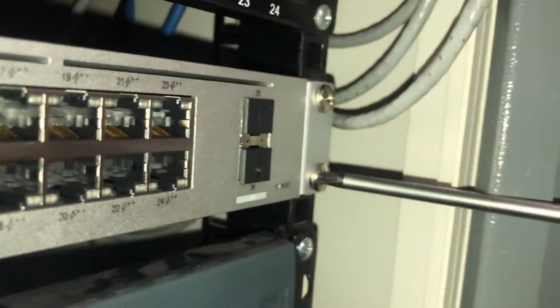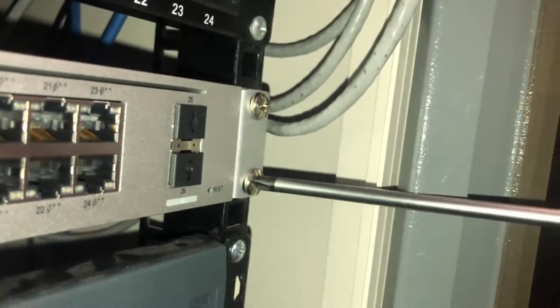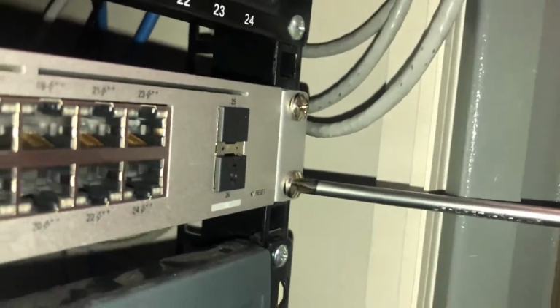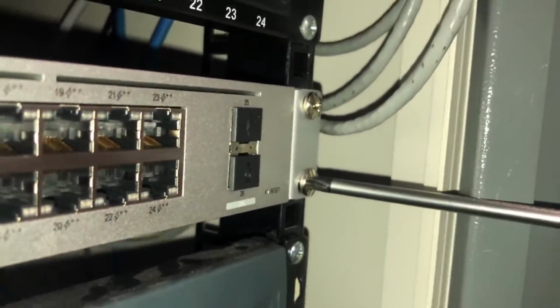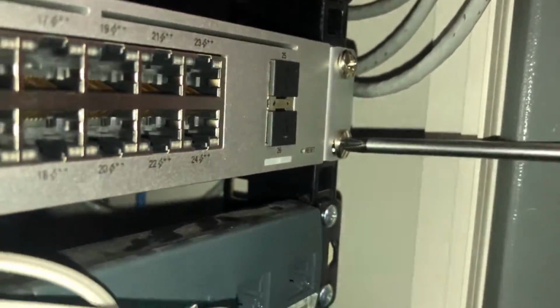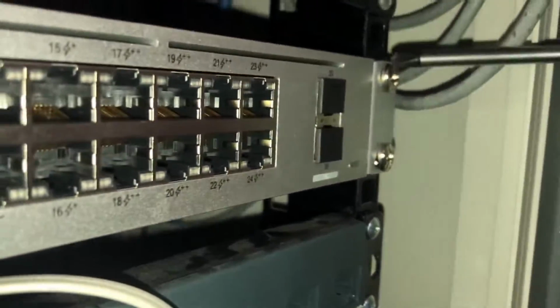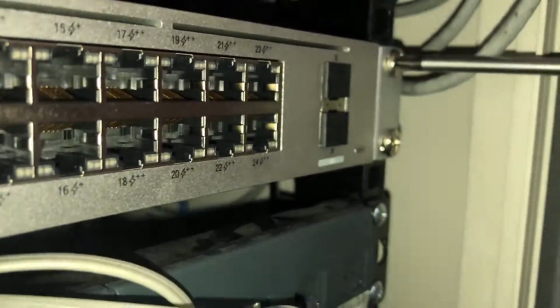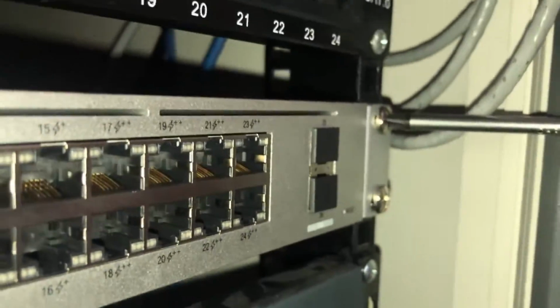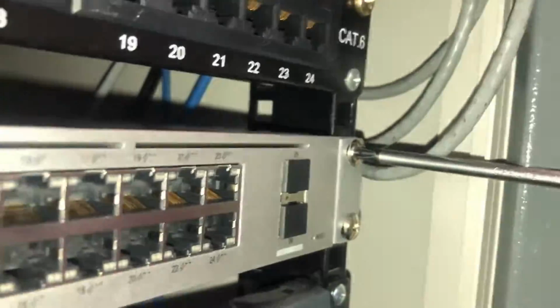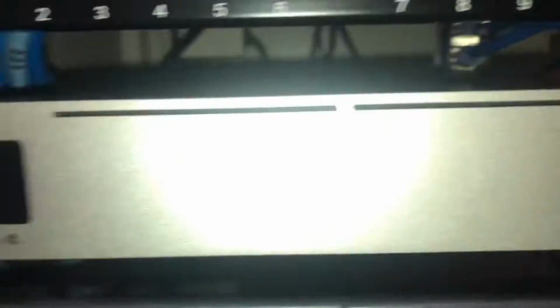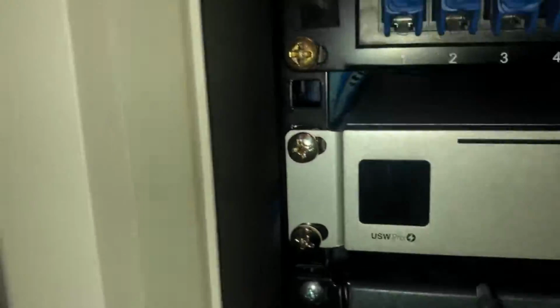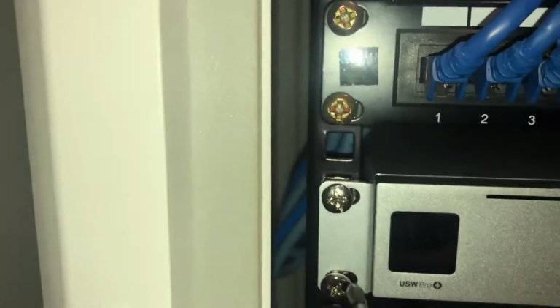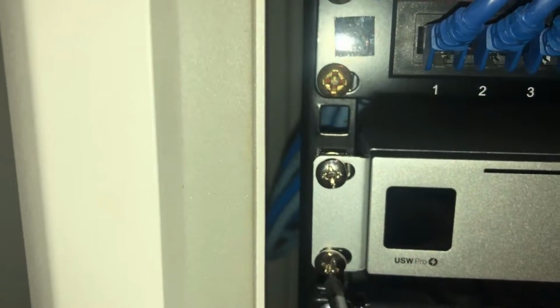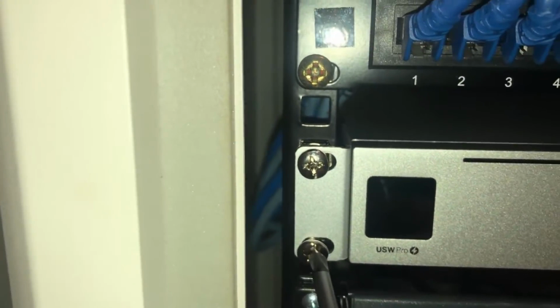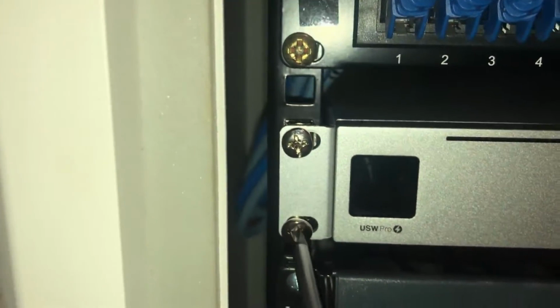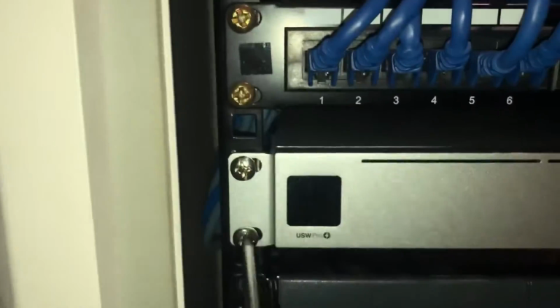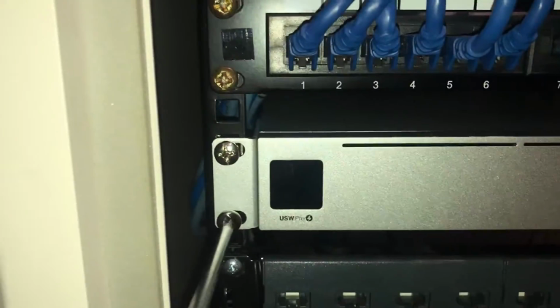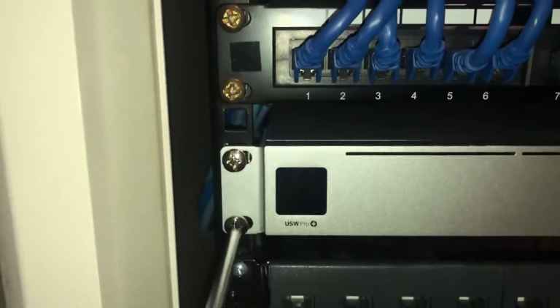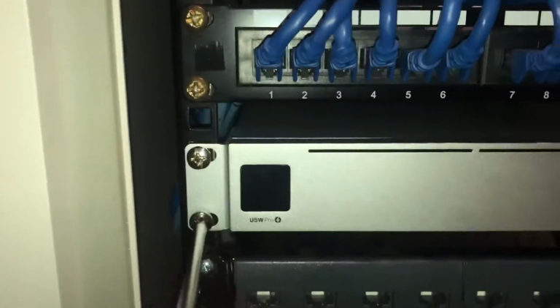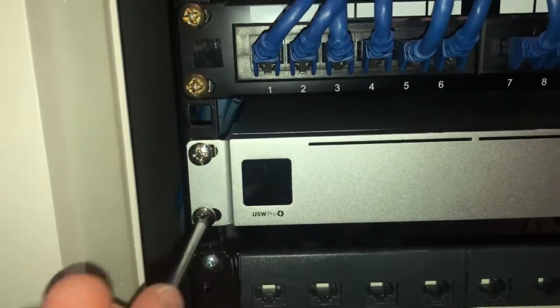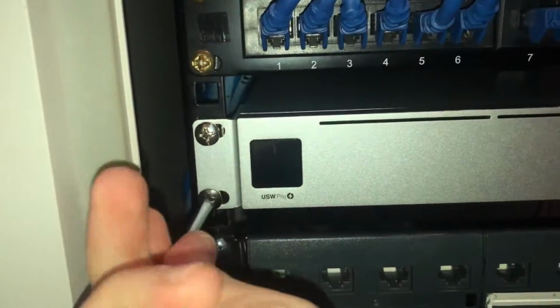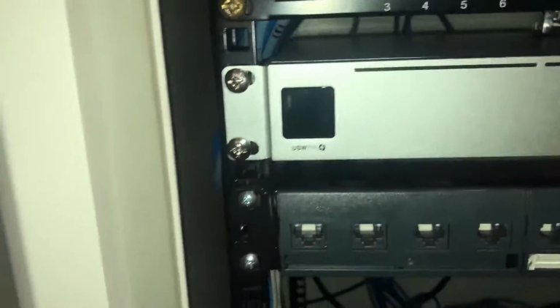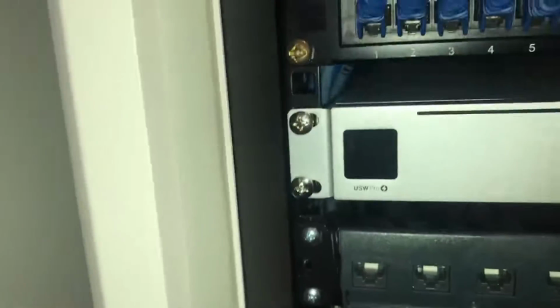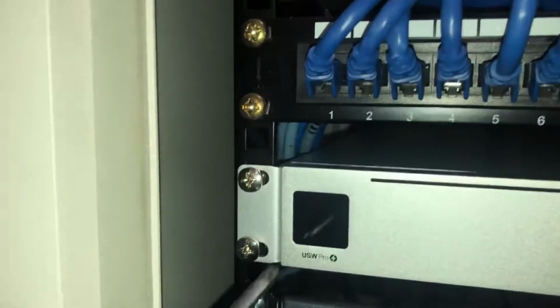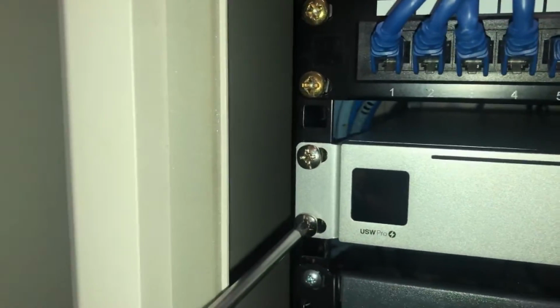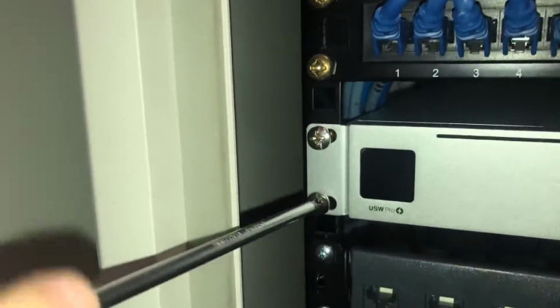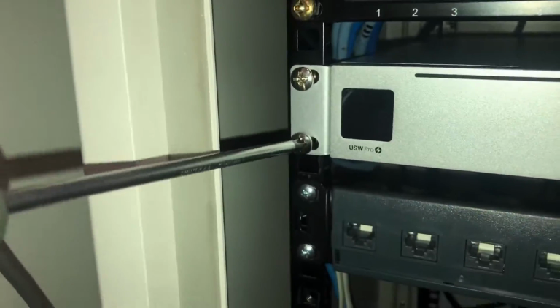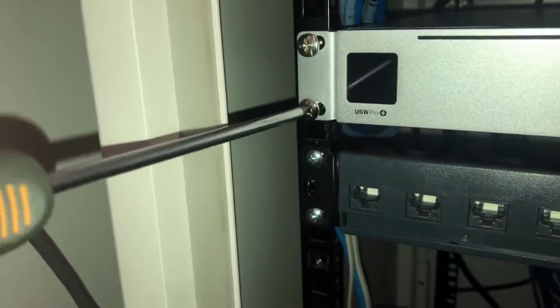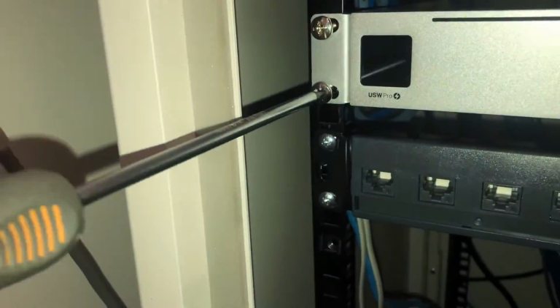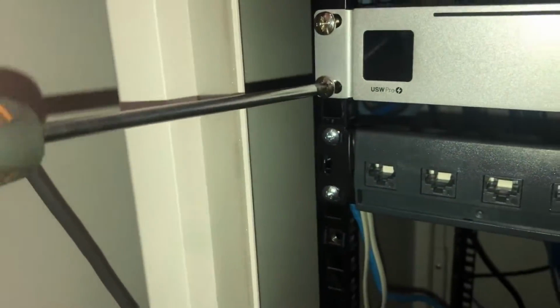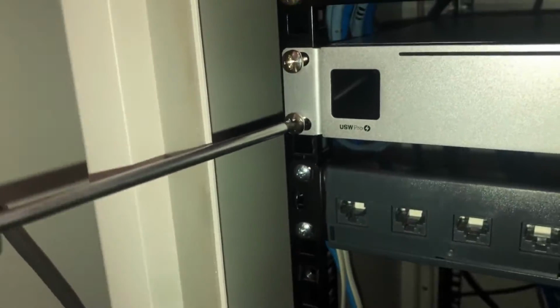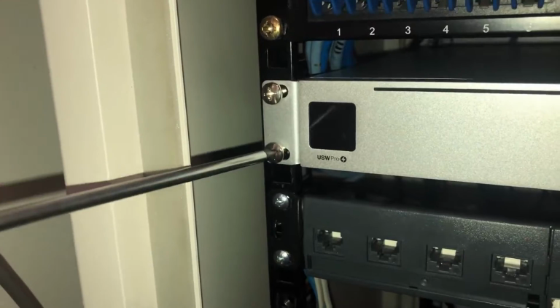We can see it sitting at an angle at the moment — that's because the screws are loose. But as we get those tightened up, the unit will start to sit flush in the rack.